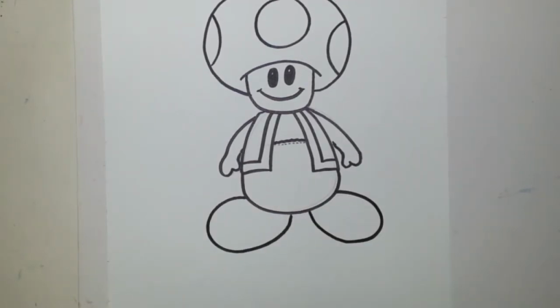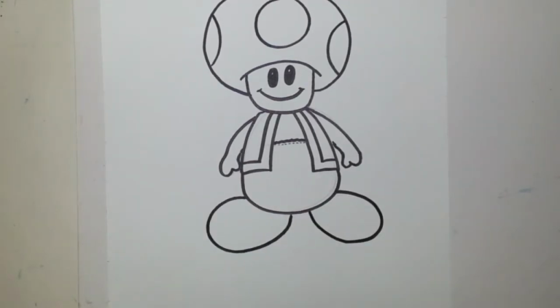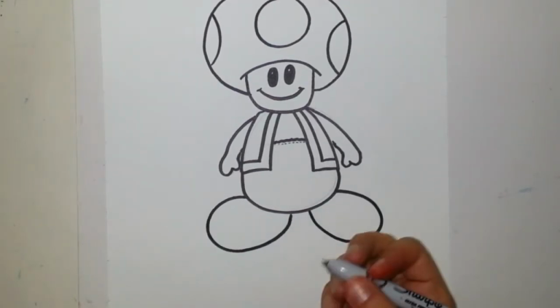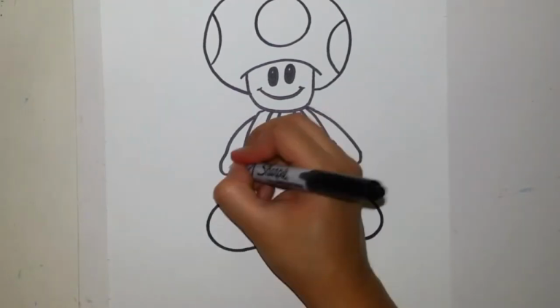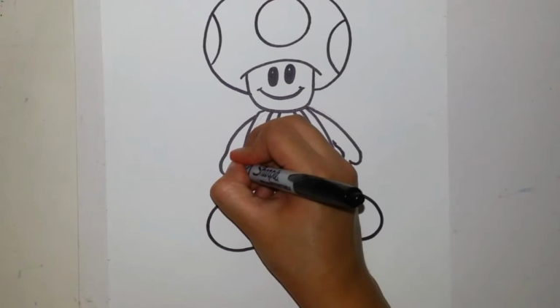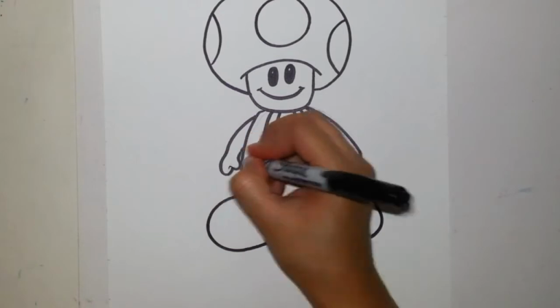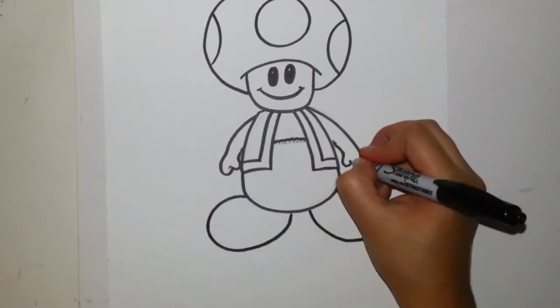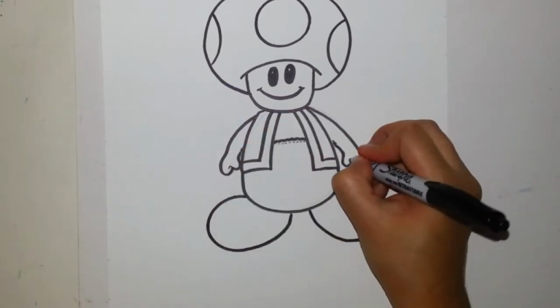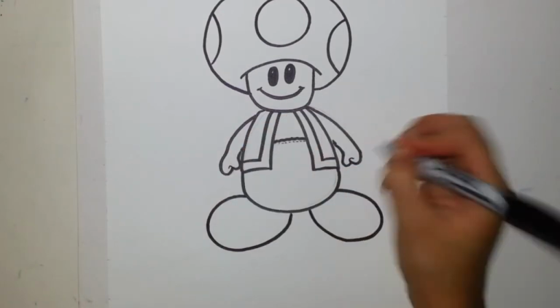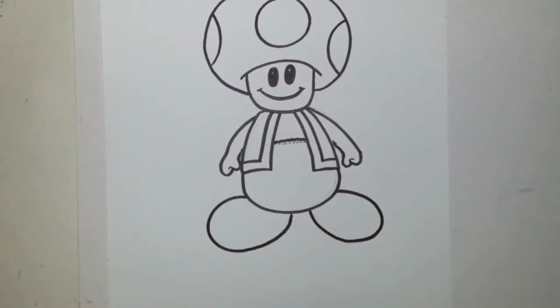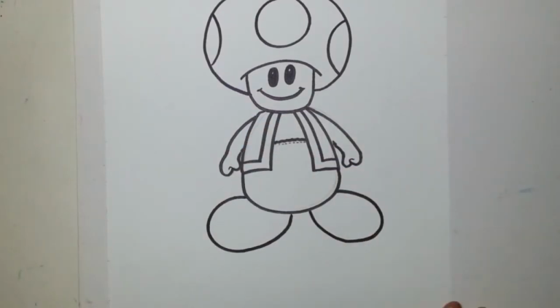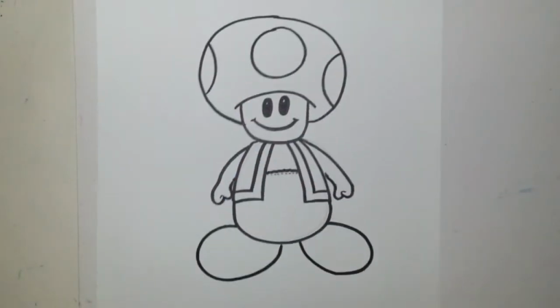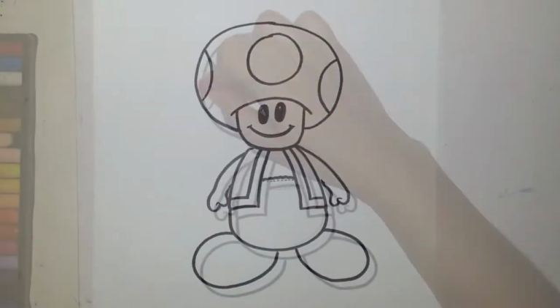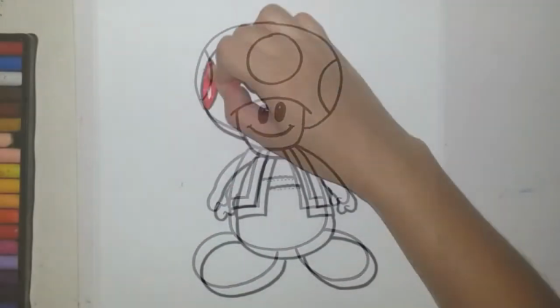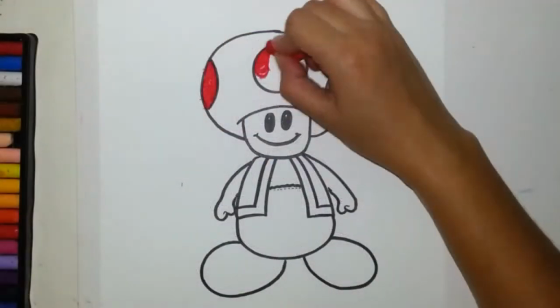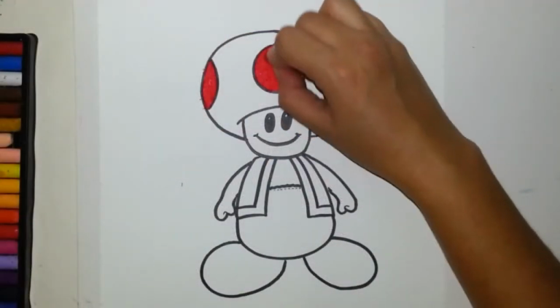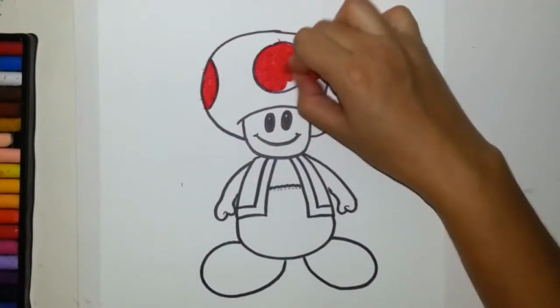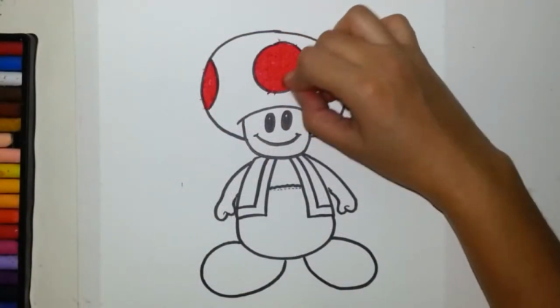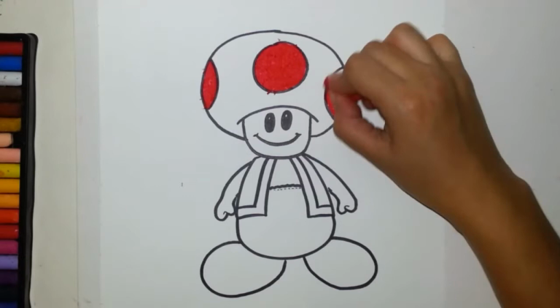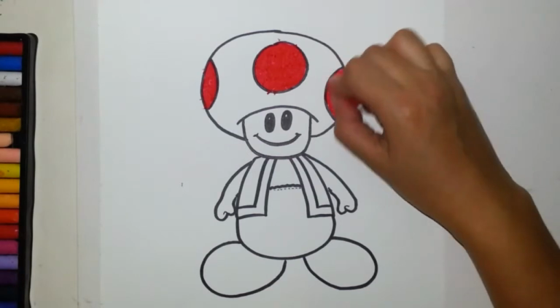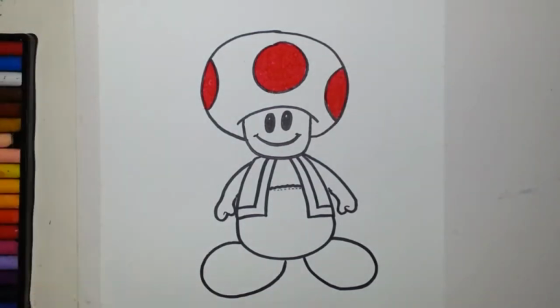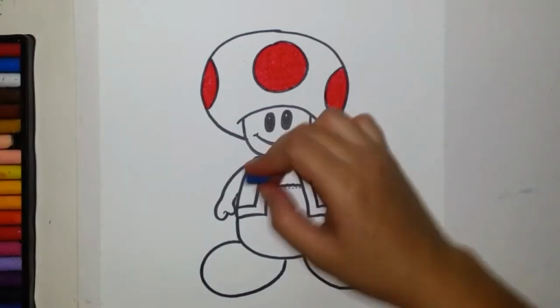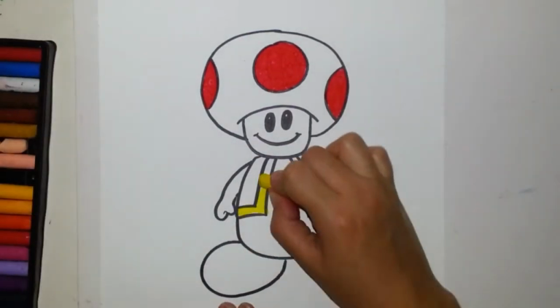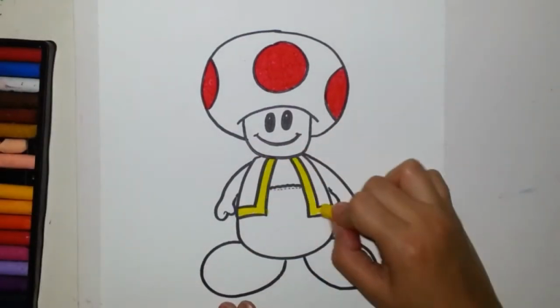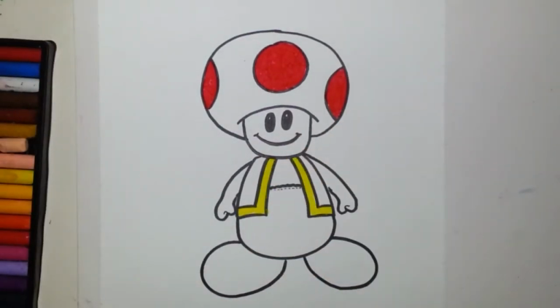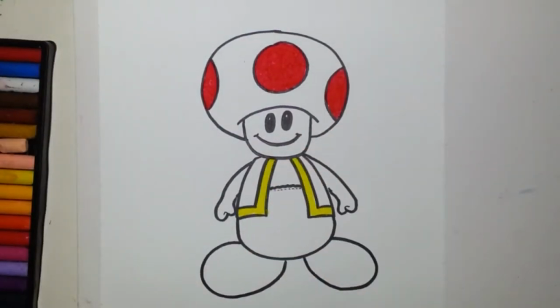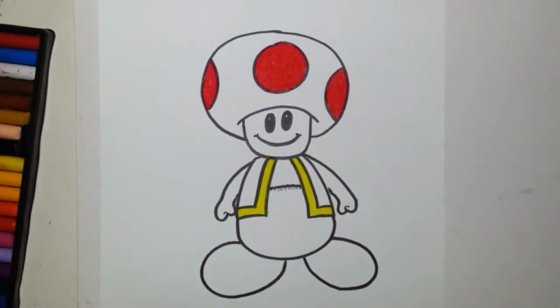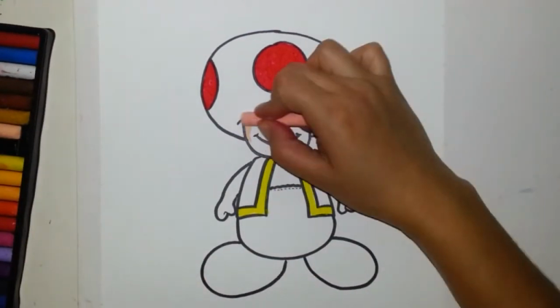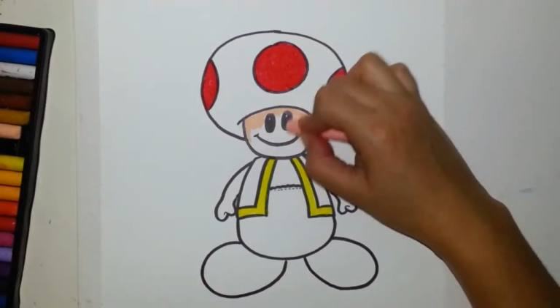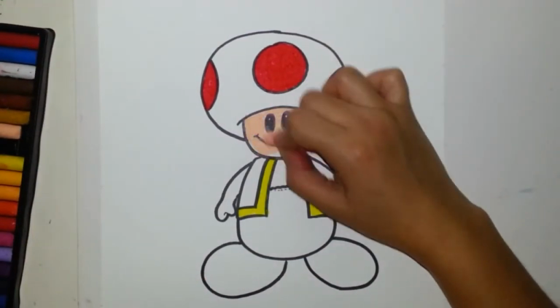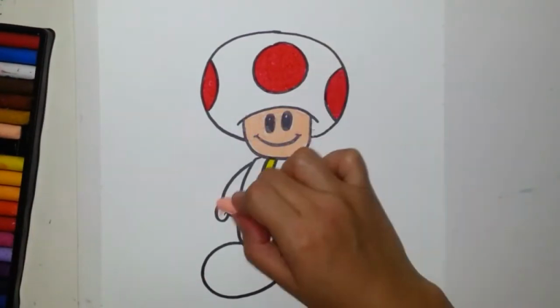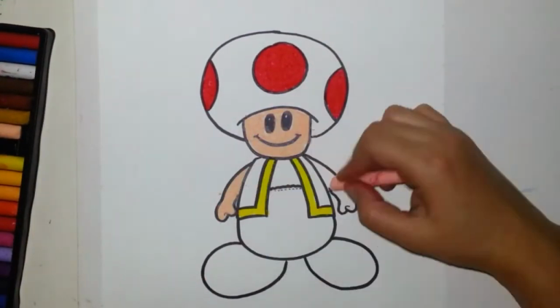And that is Toad! For the coloring part, you can do it as the original one, or you can have fun with it and create your own Toad.